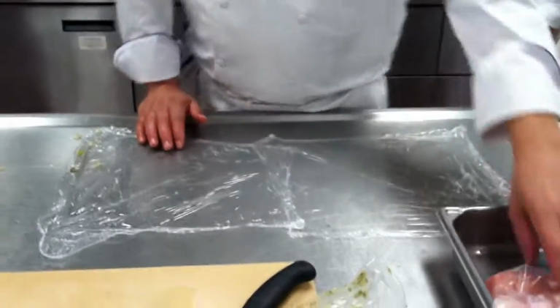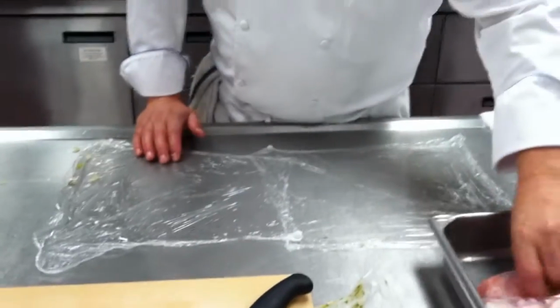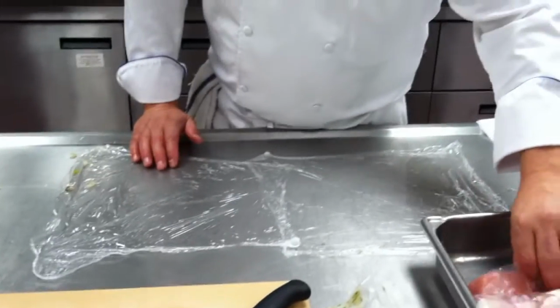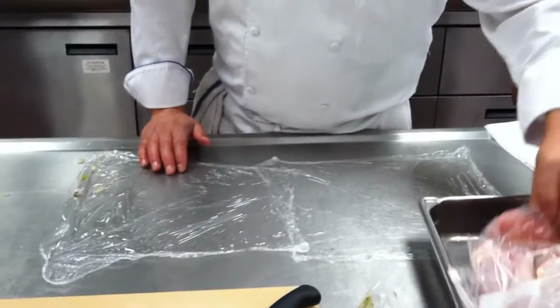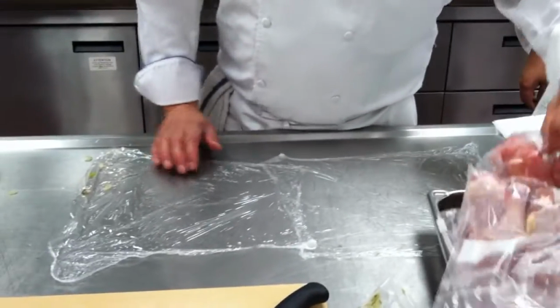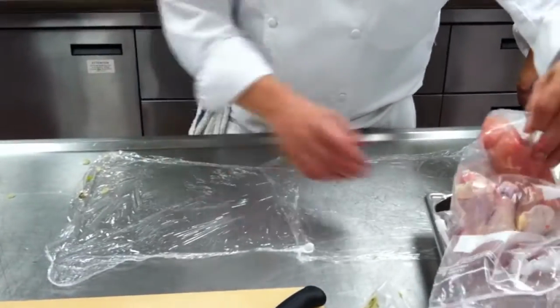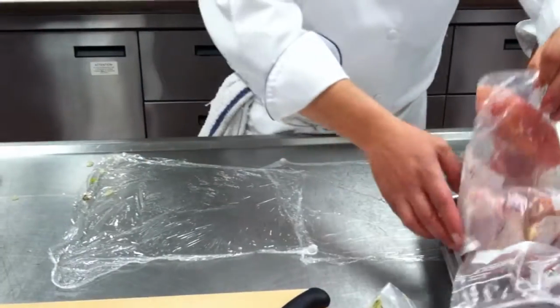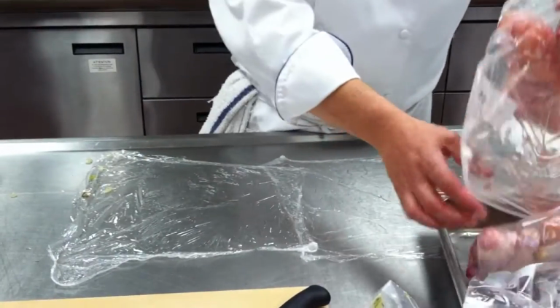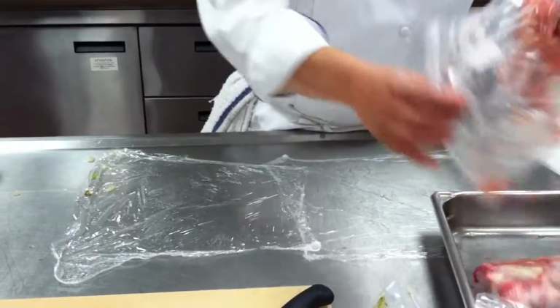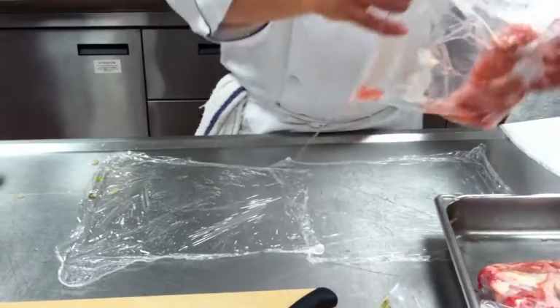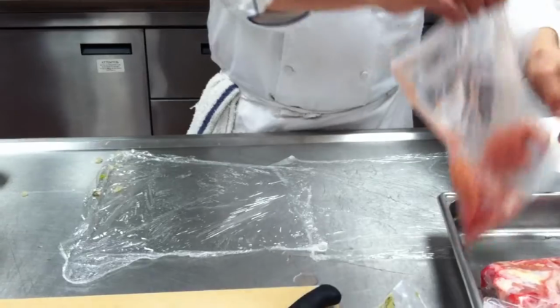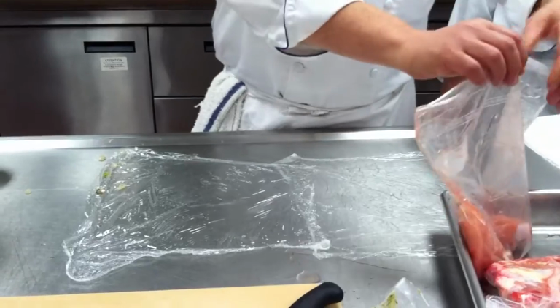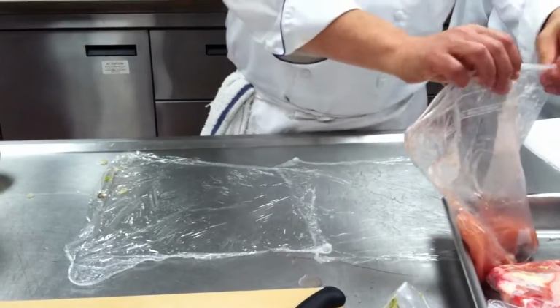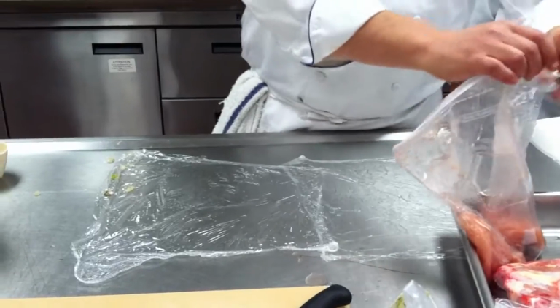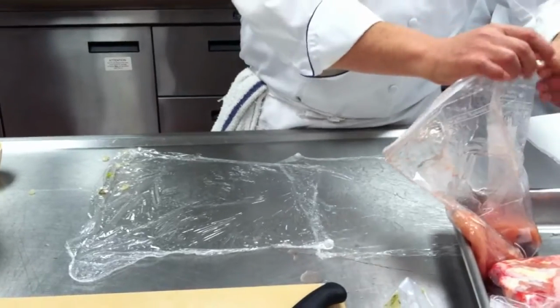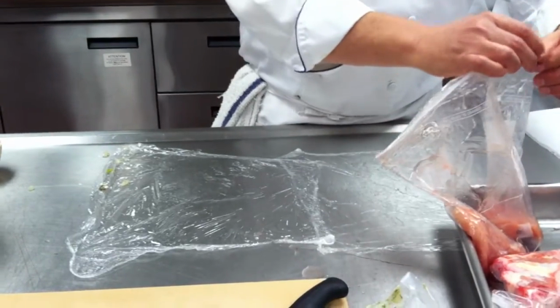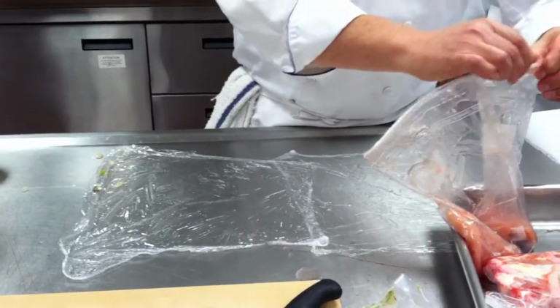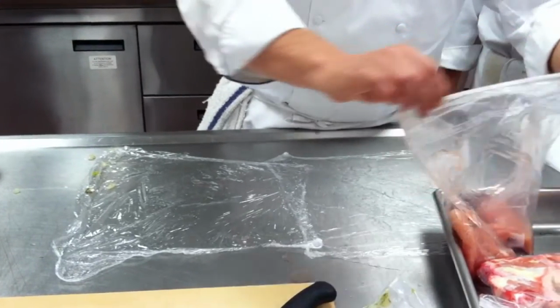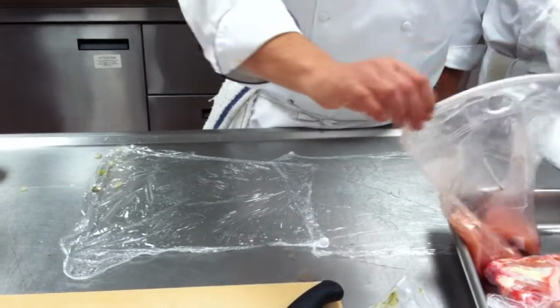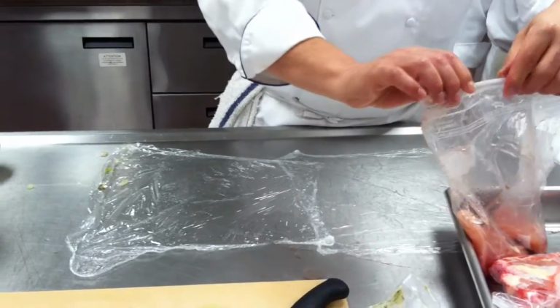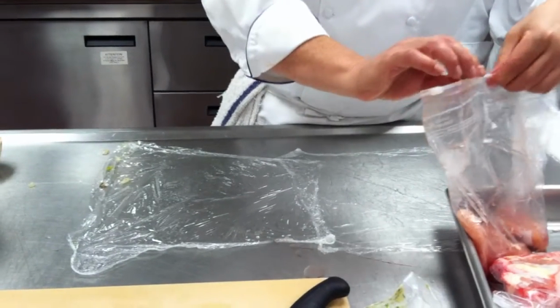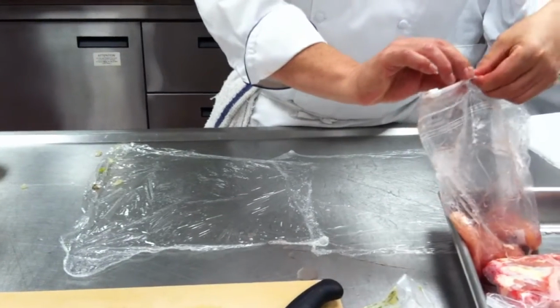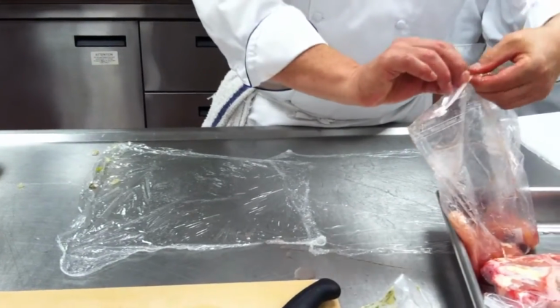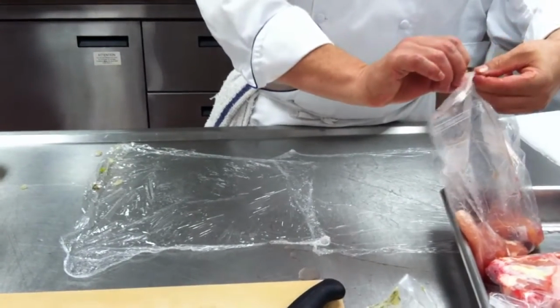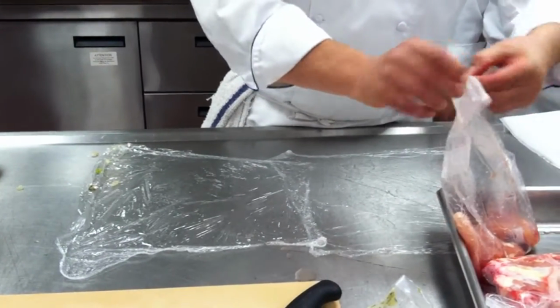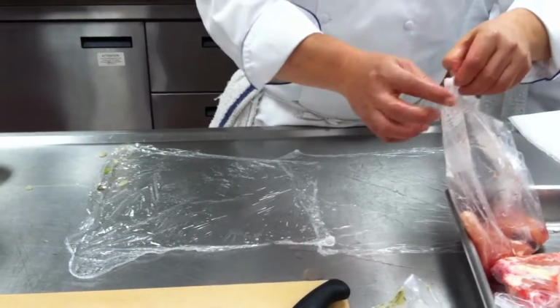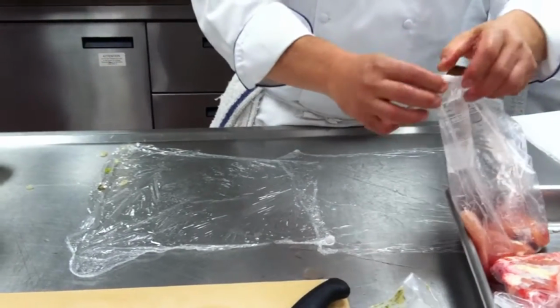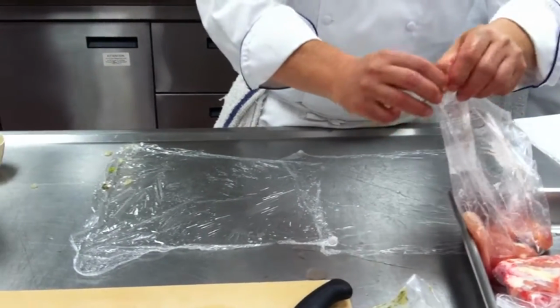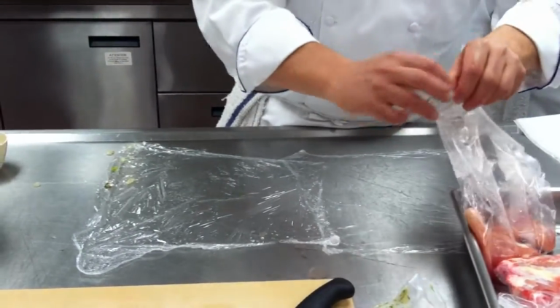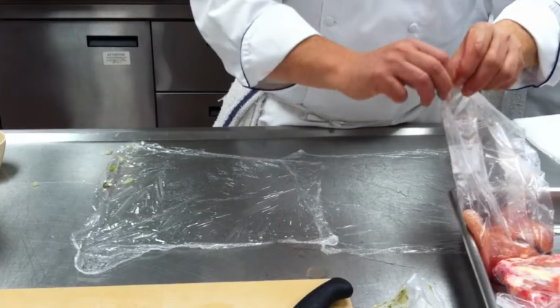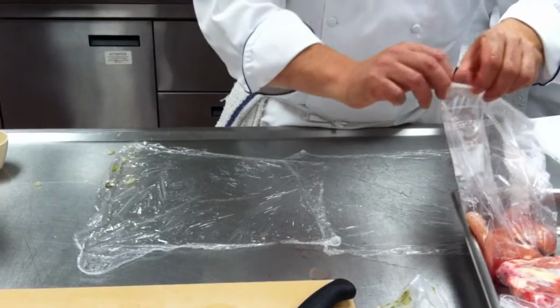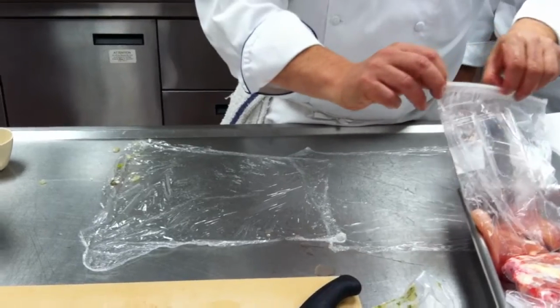For the chicken parmesan — today we're making chicken parm. Next week you're just doing the frying part. You don't have to make the sauce and all that stuff.